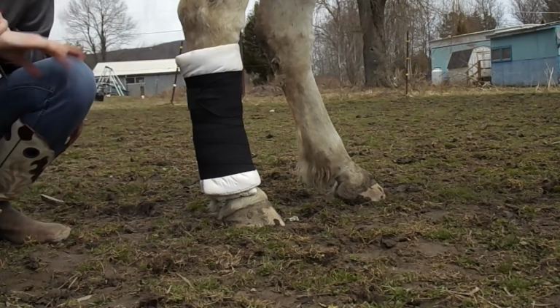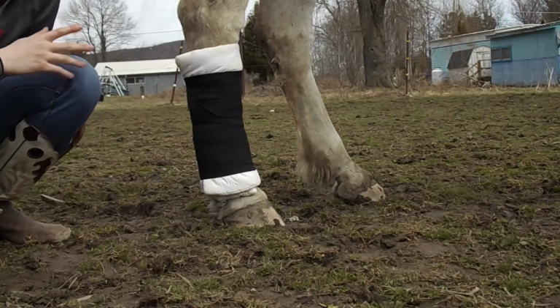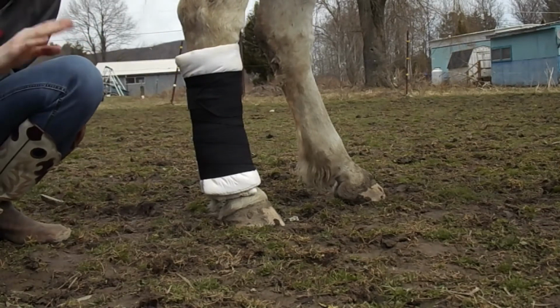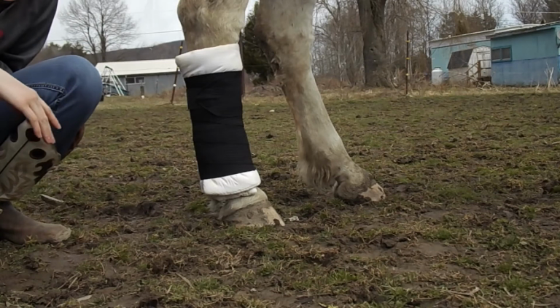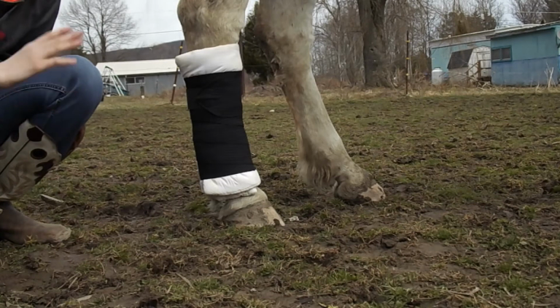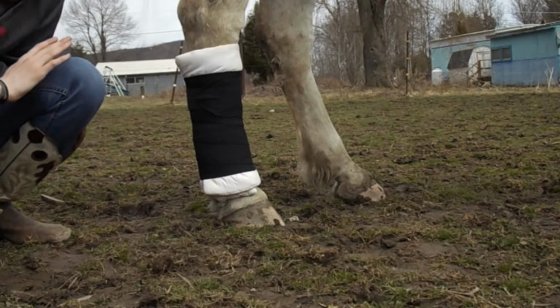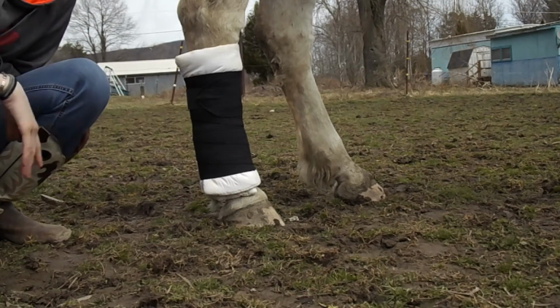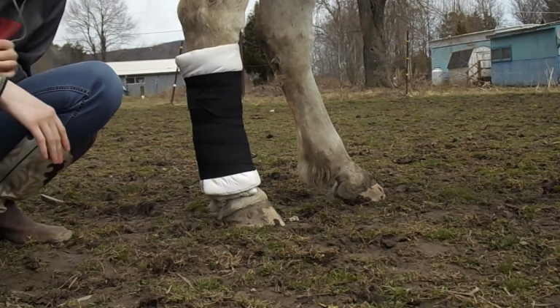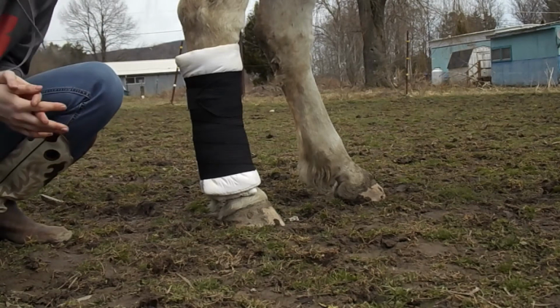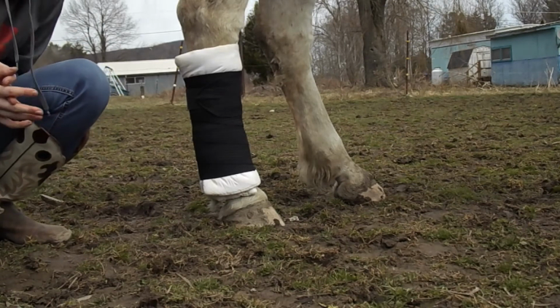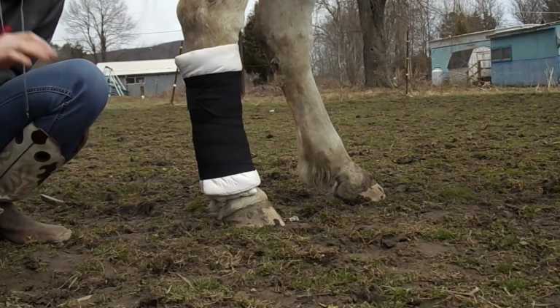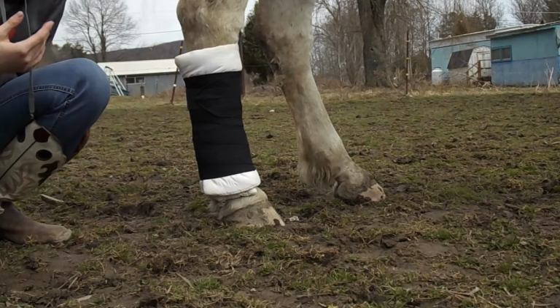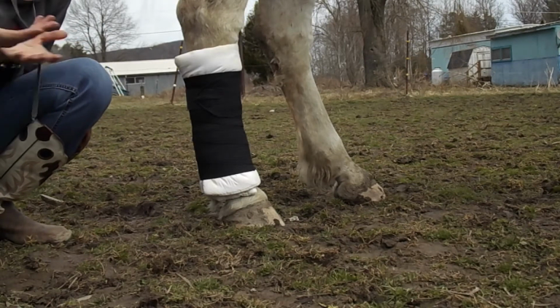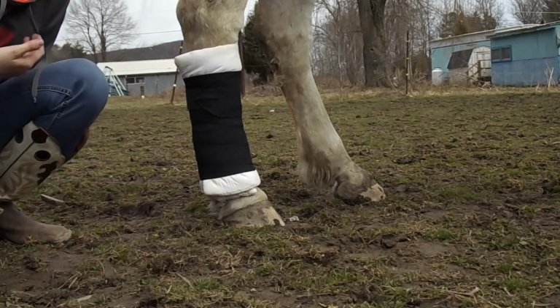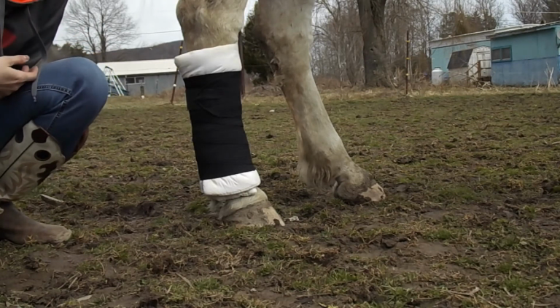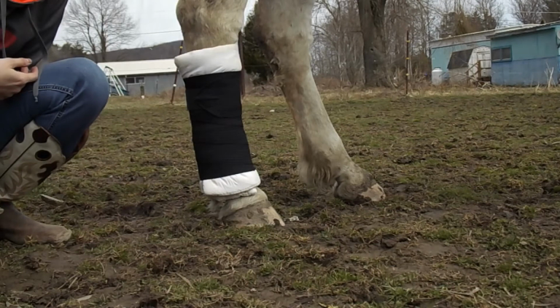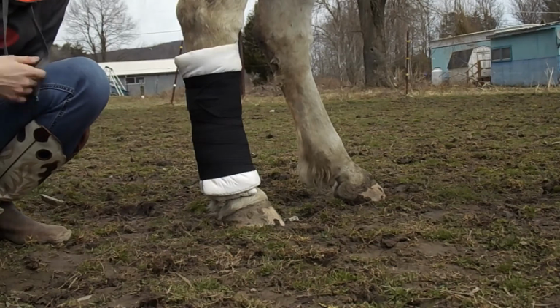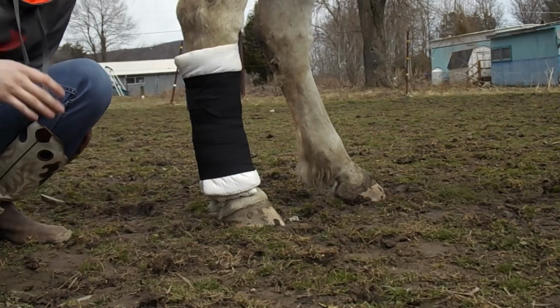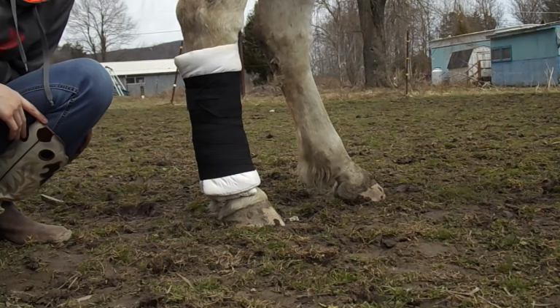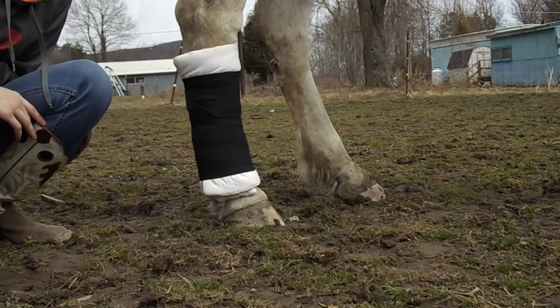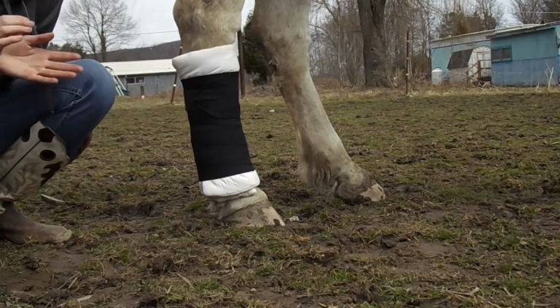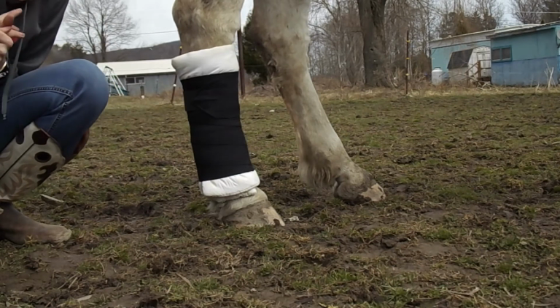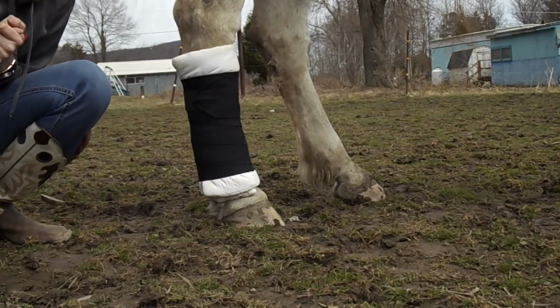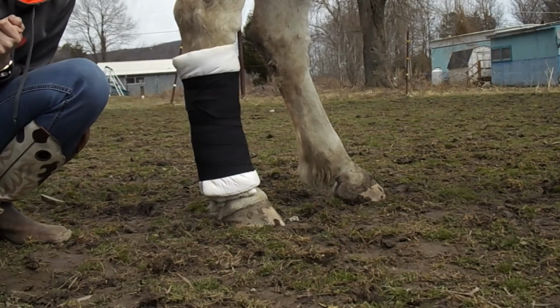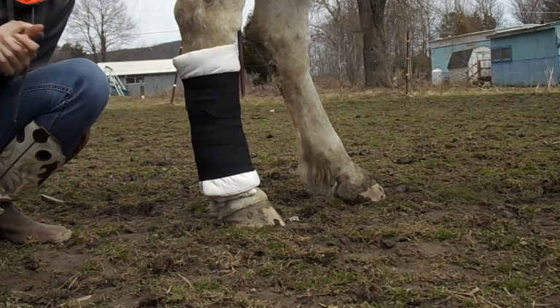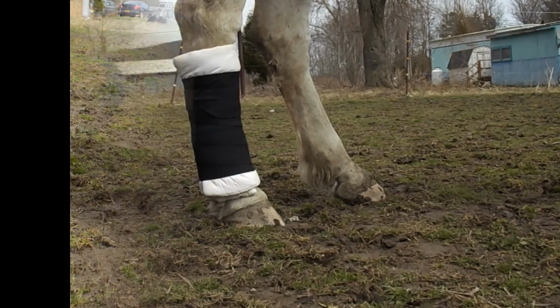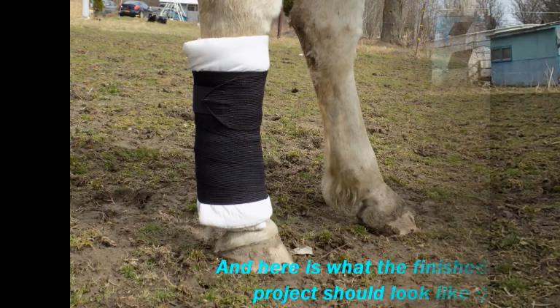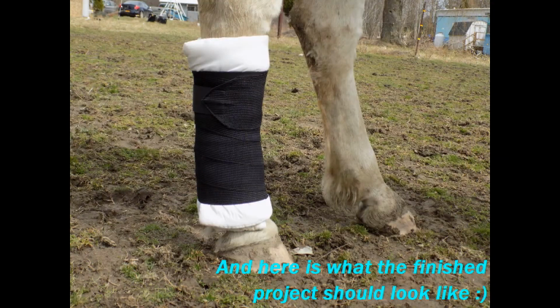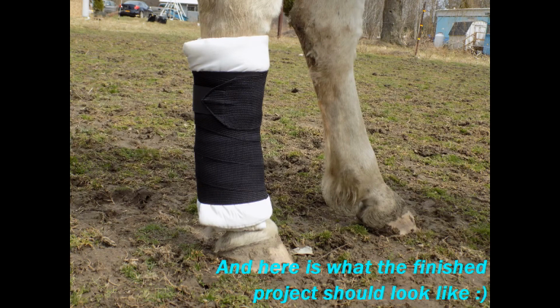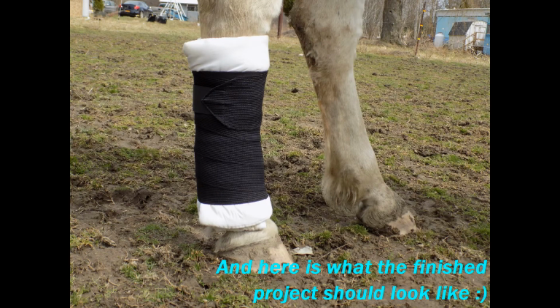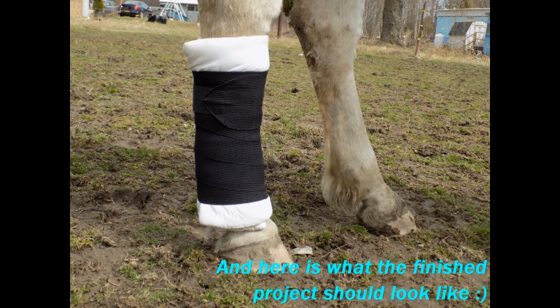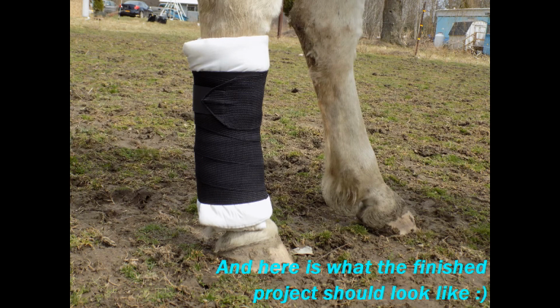So that's about what a standing wrap should look like — this is probably one of the better ones I've done. If you need any more details or want to know where I got any of this stuff, please let me know in the comments. Thank you guys for watching.